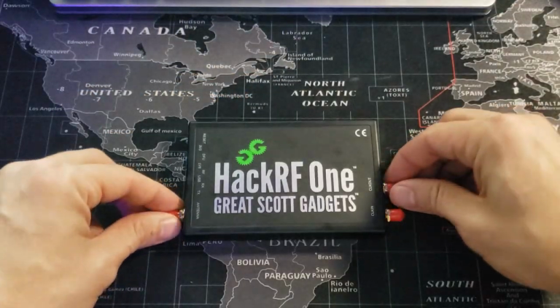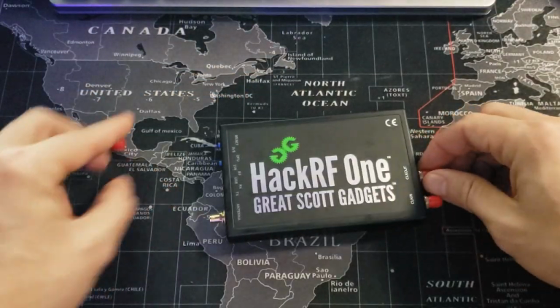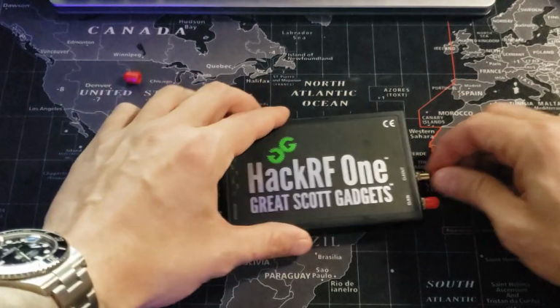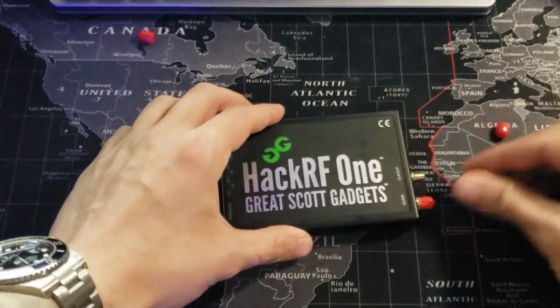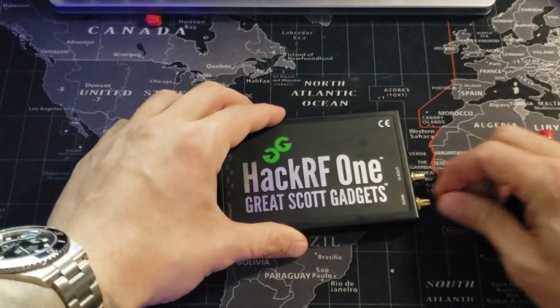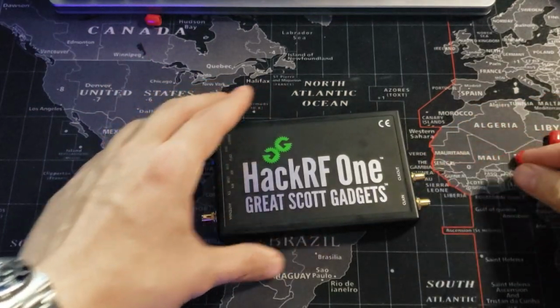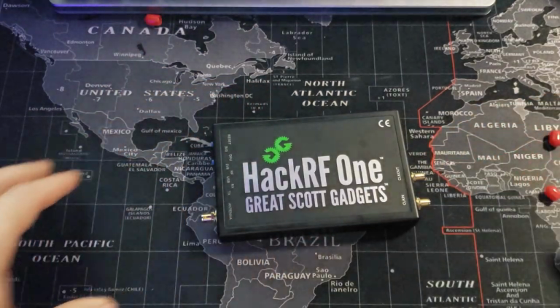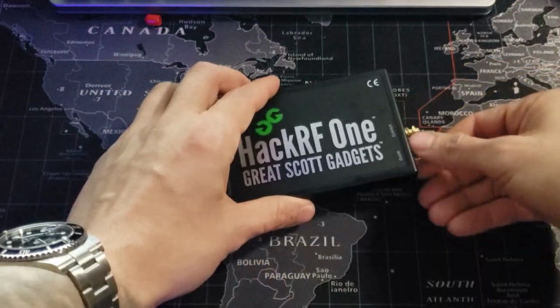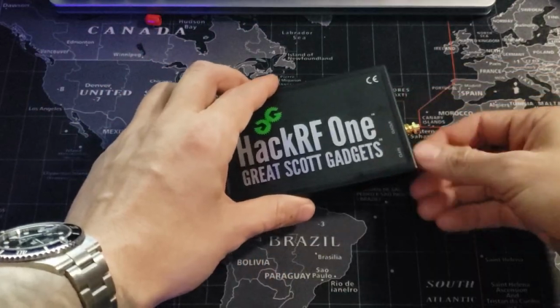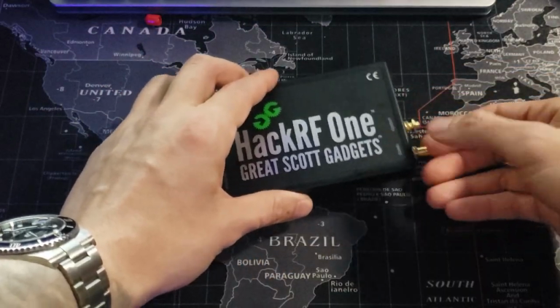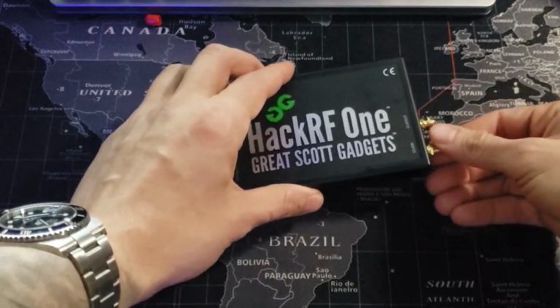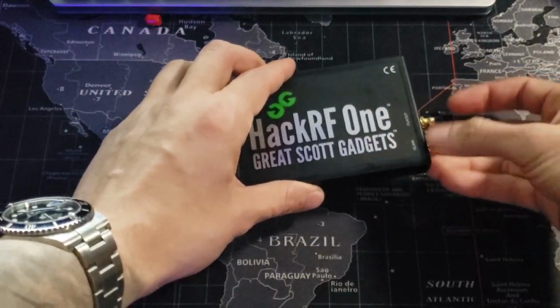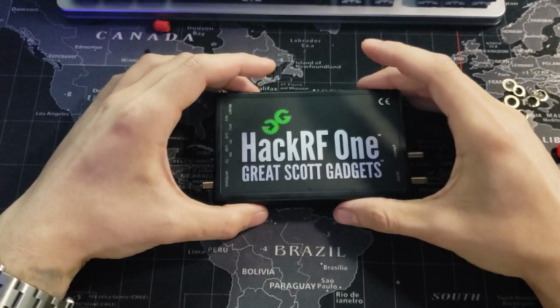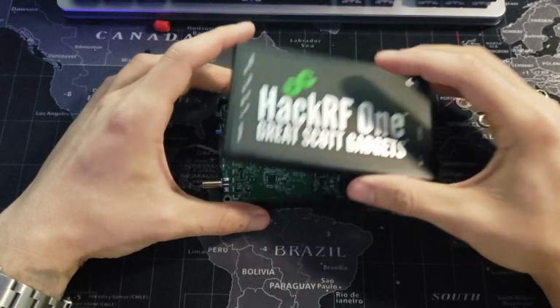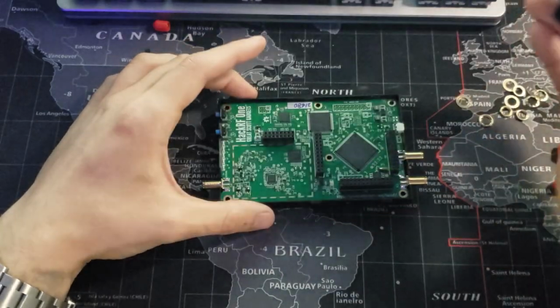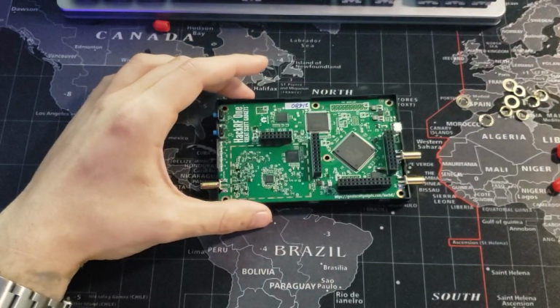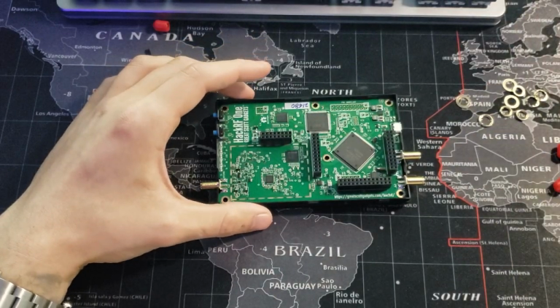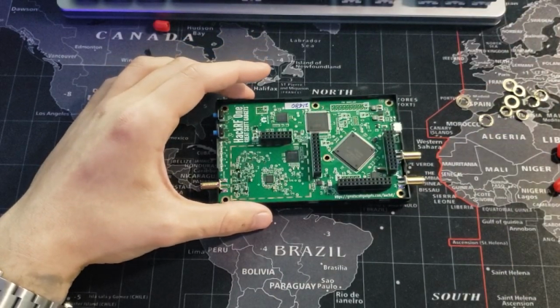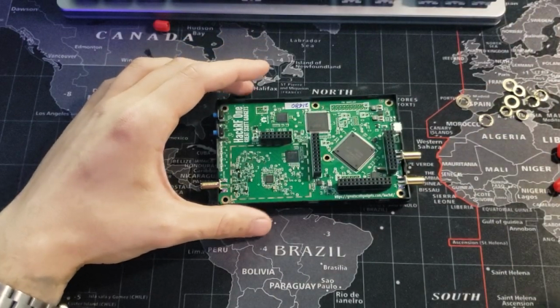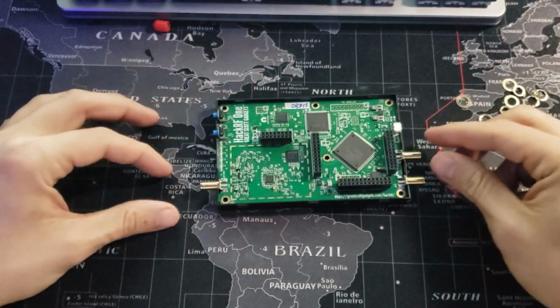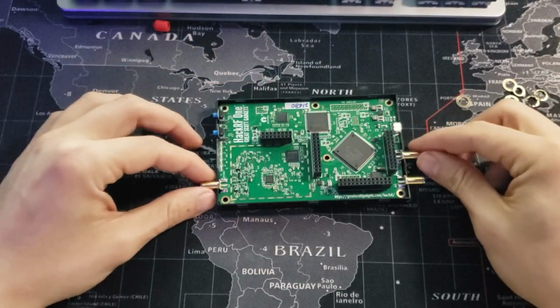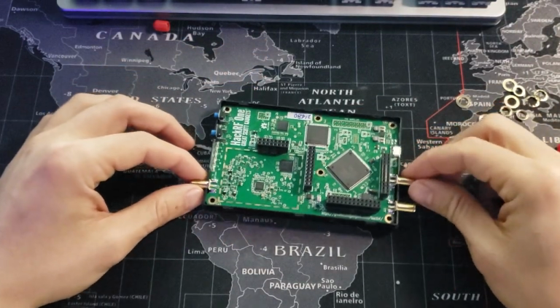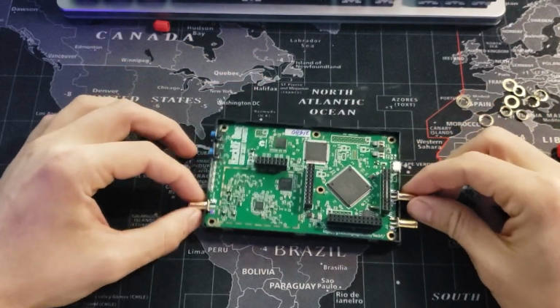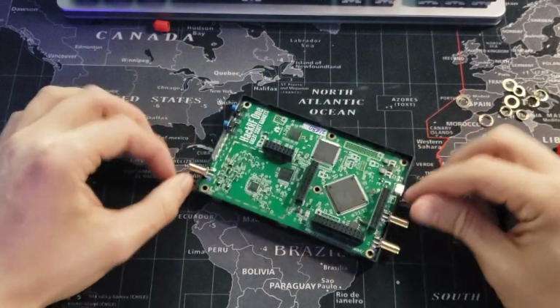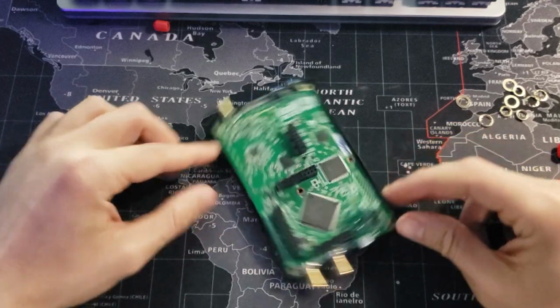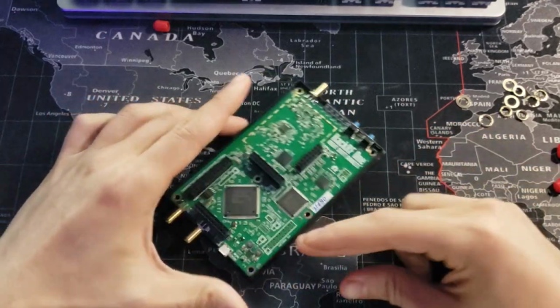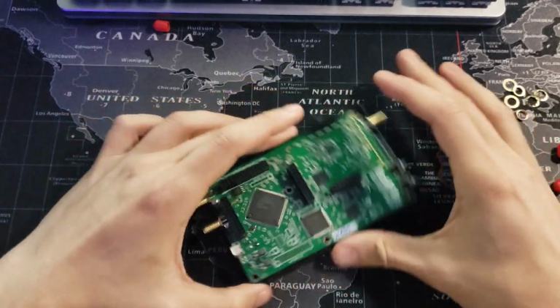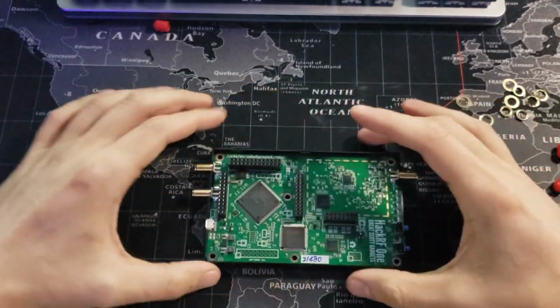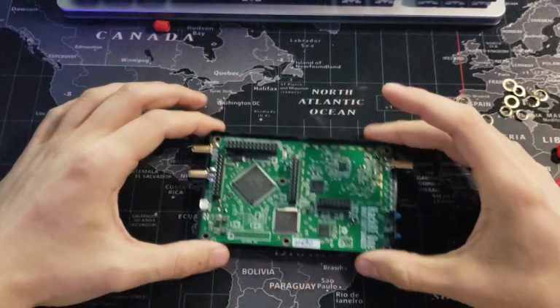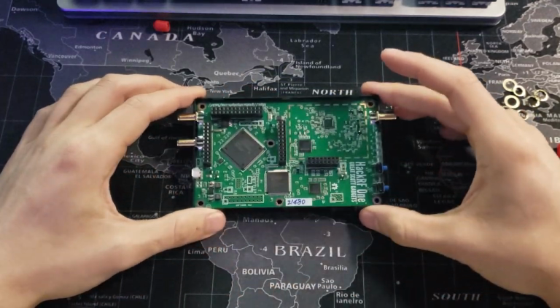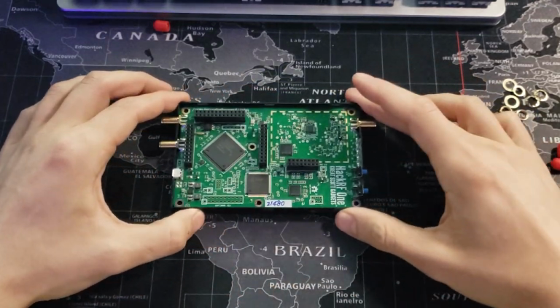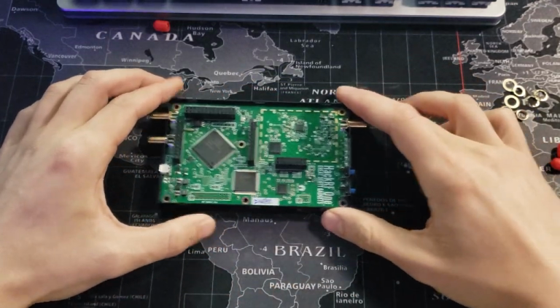First, we will begin by removing all the antenna covers and fasteners from the HackRF. Then you're going to pry open the plastic enclosure. You will need a wedge tool tip to make it easier, but once you get it open, you can go ahead and set the board aside.